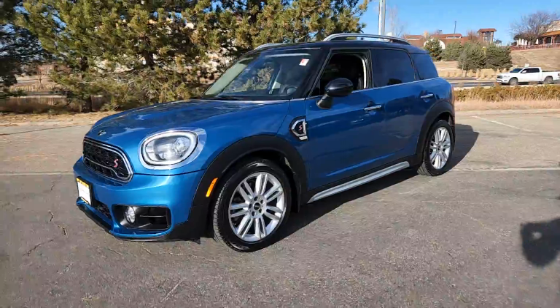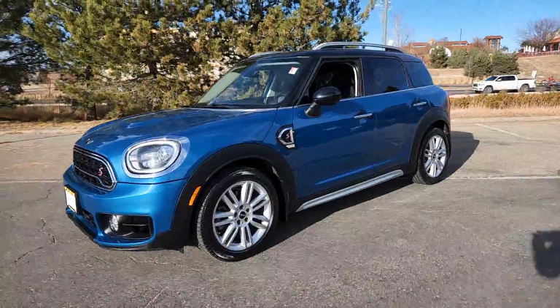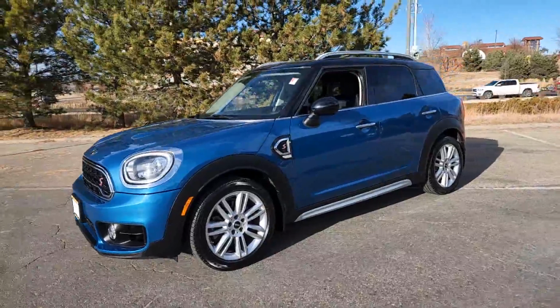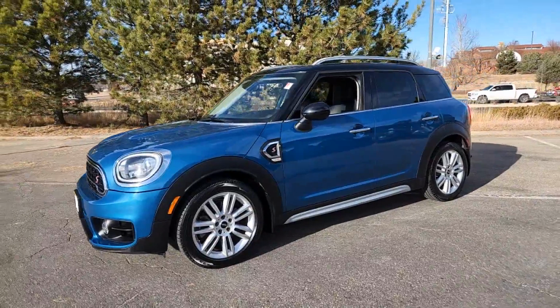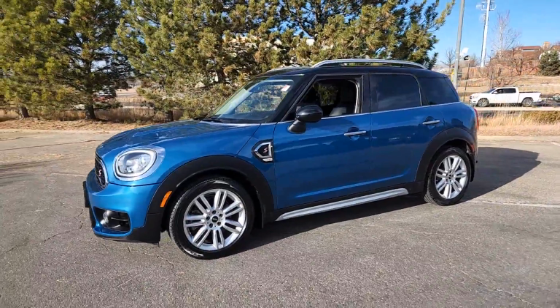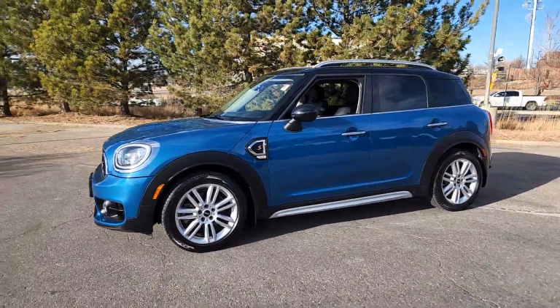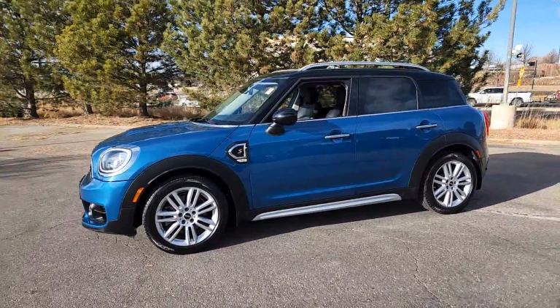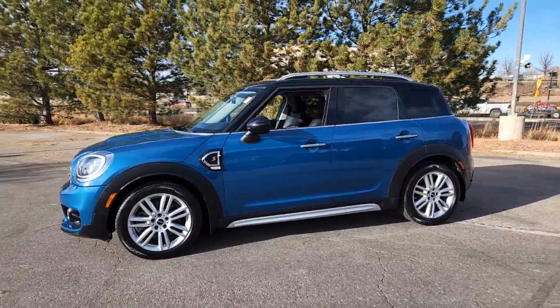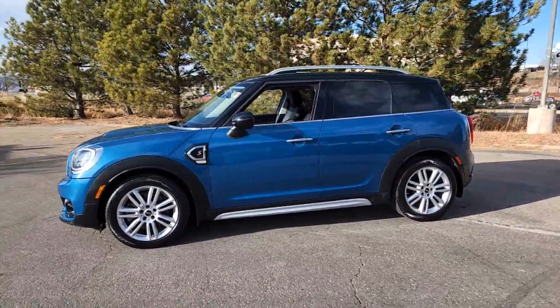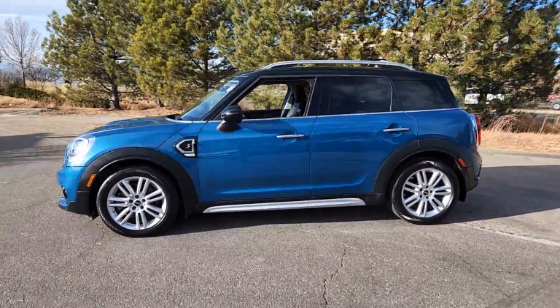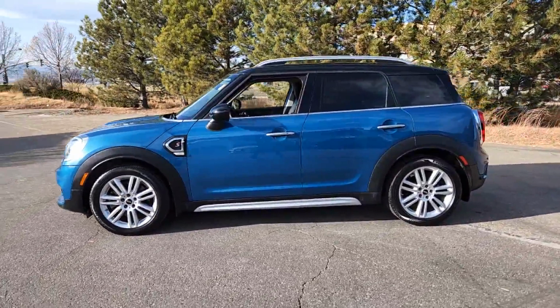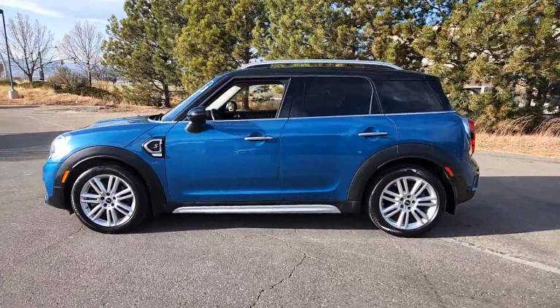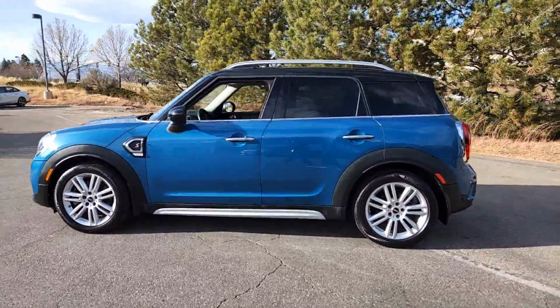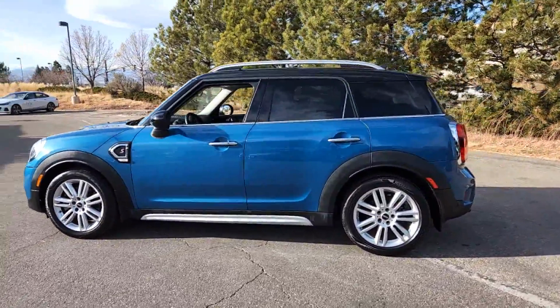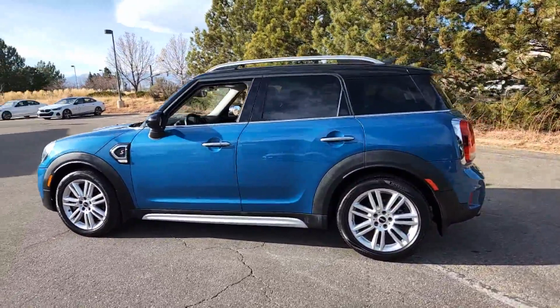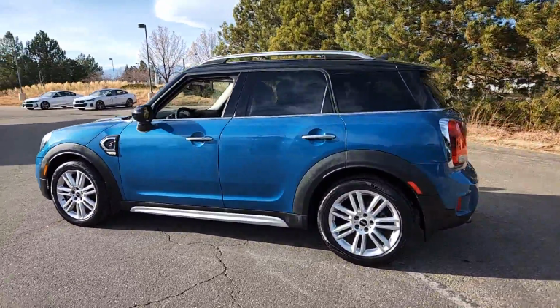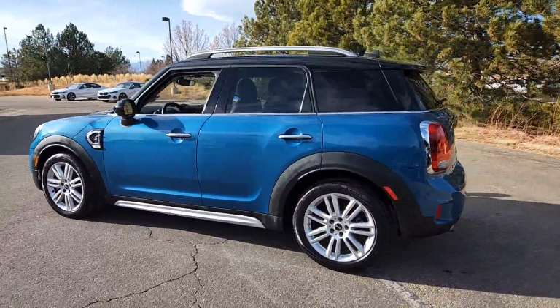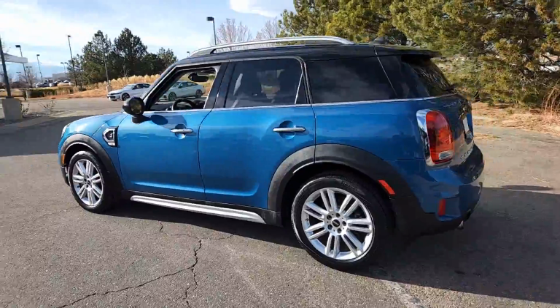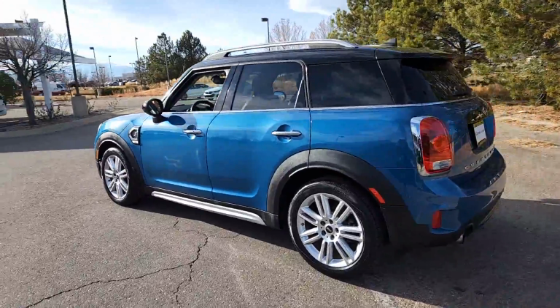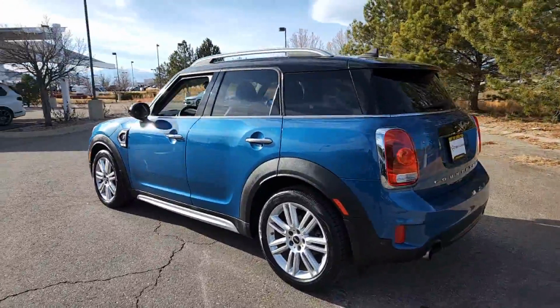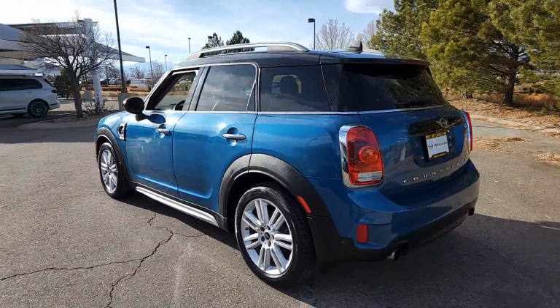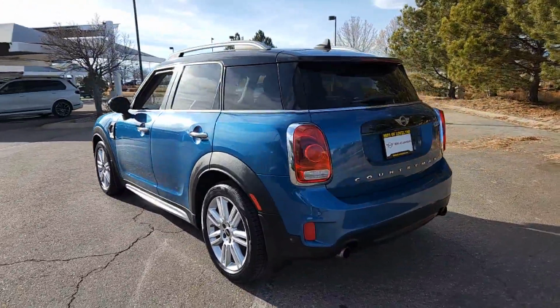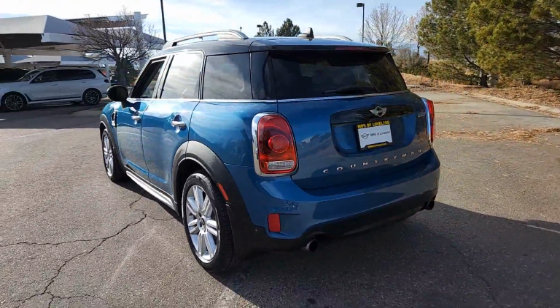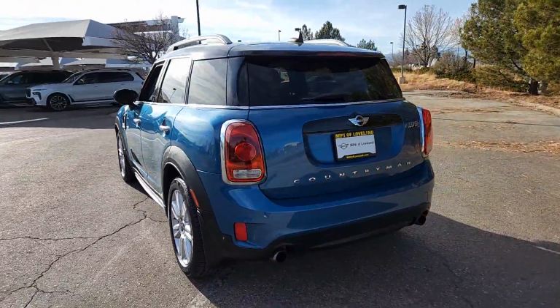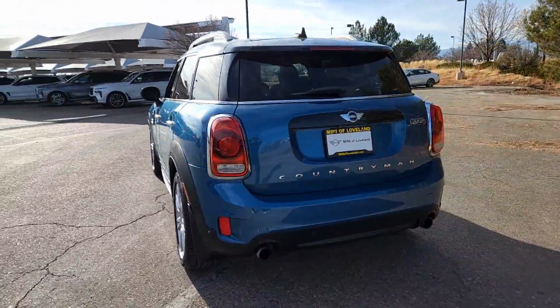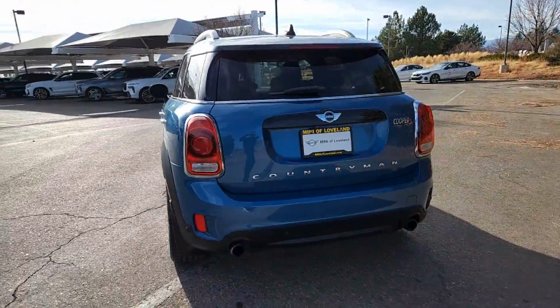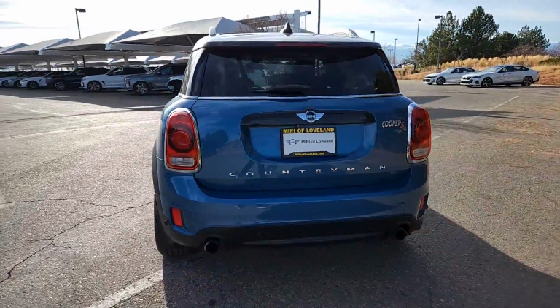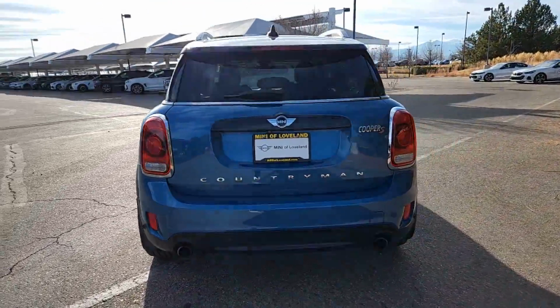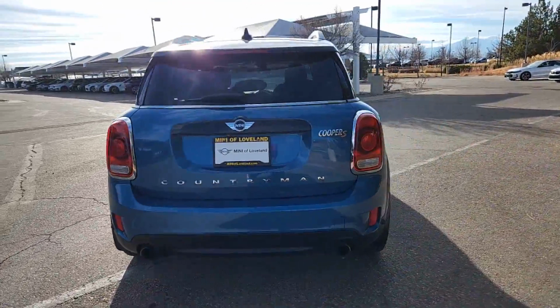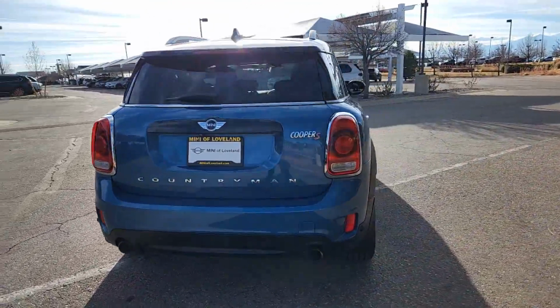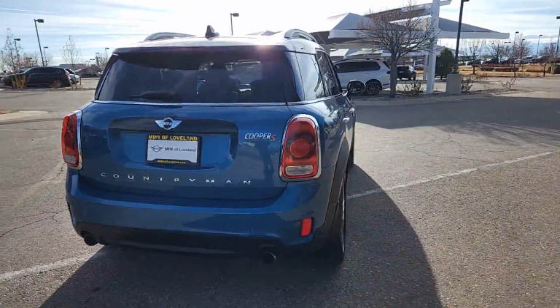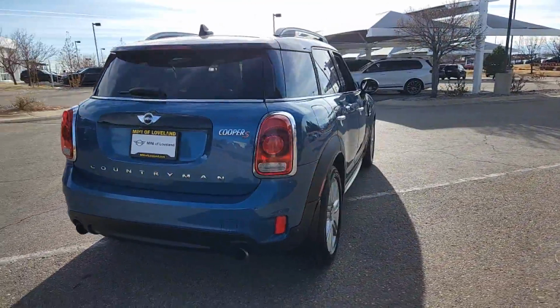Get into a car with value. 2018 Mini Cooper Countryman. This vehicle is an outstanding buy with fewer than 60,000 miles on the odometer.